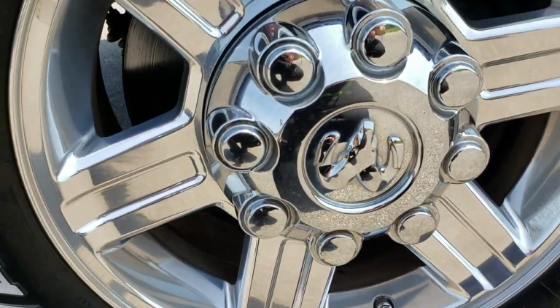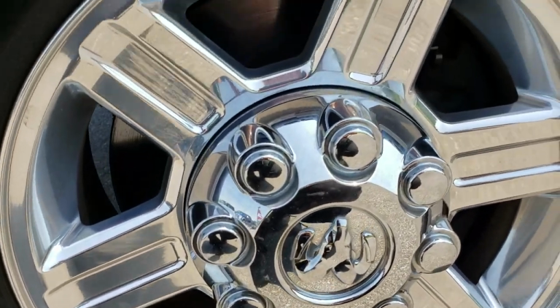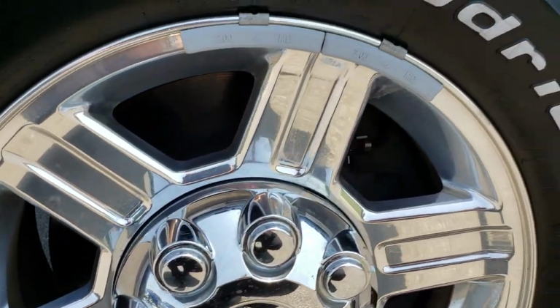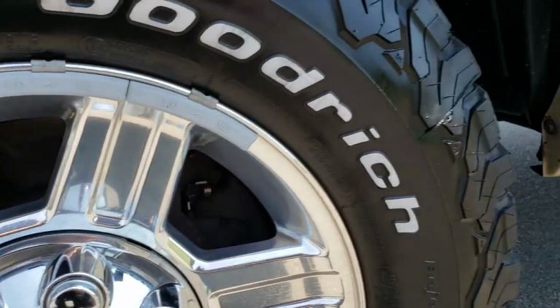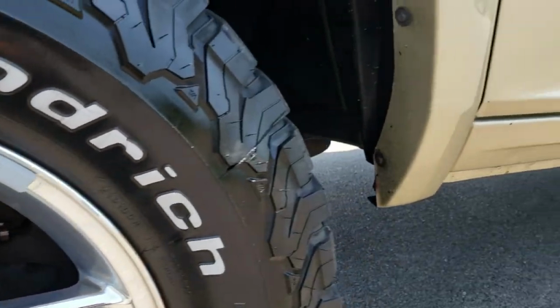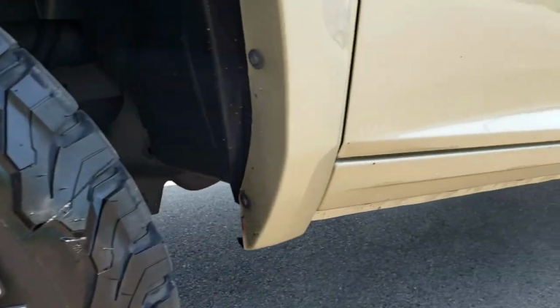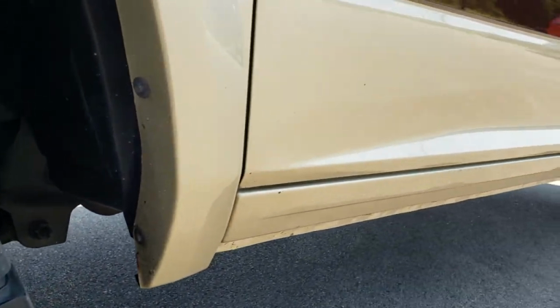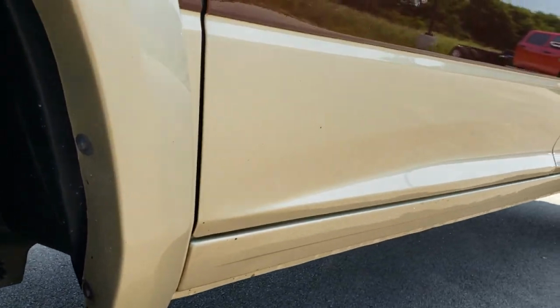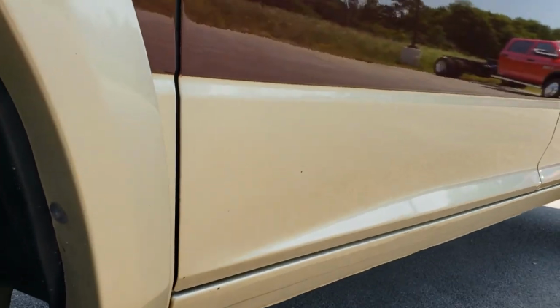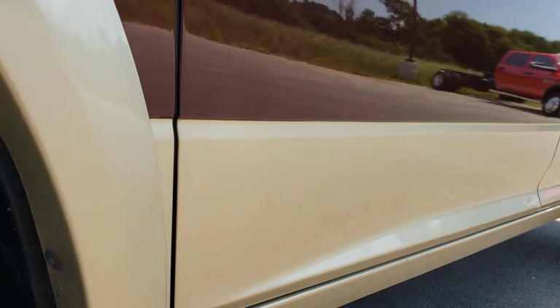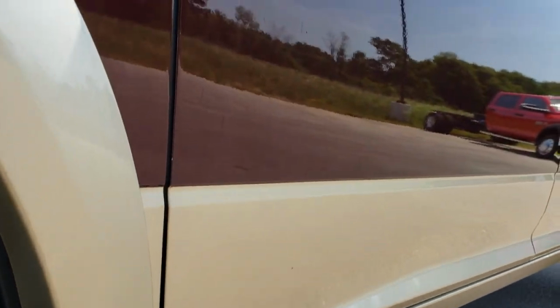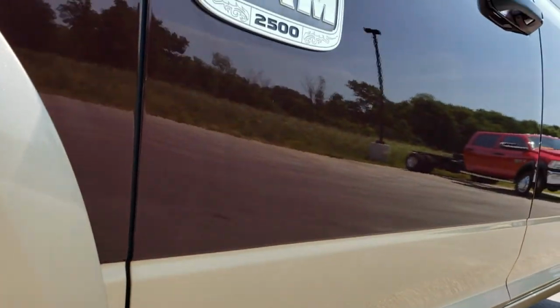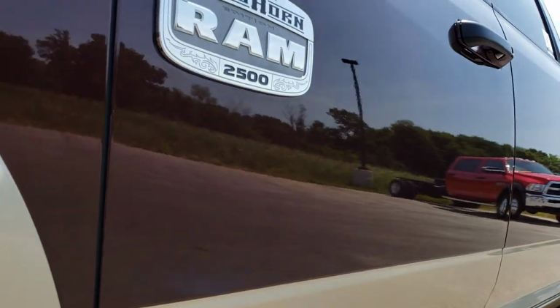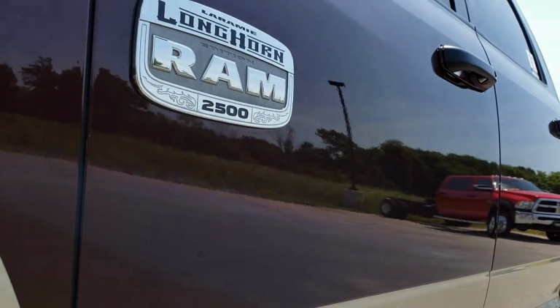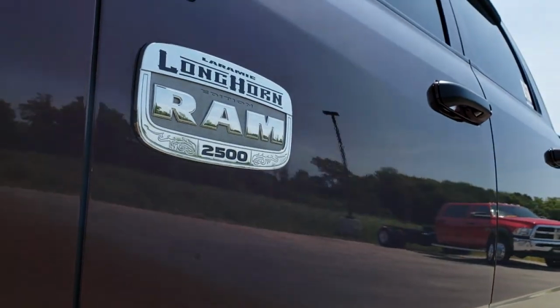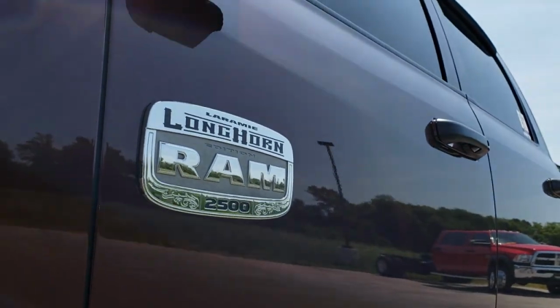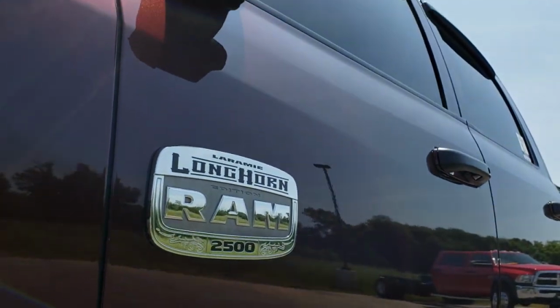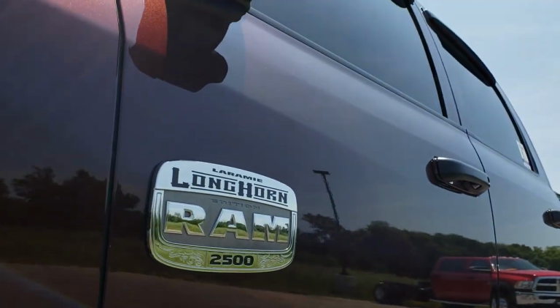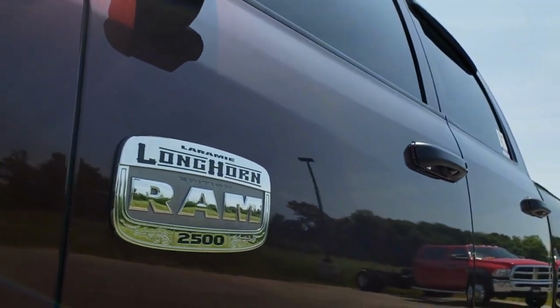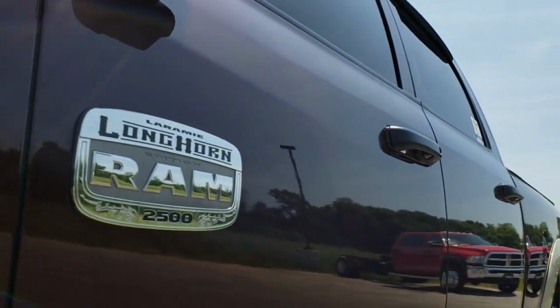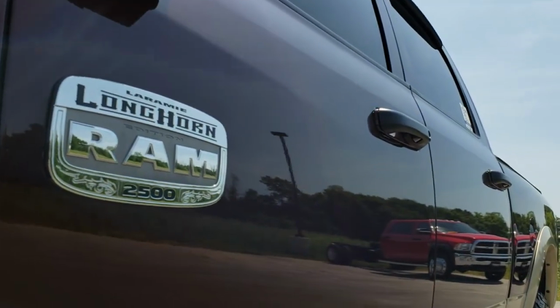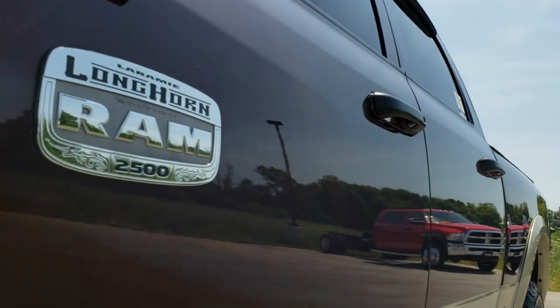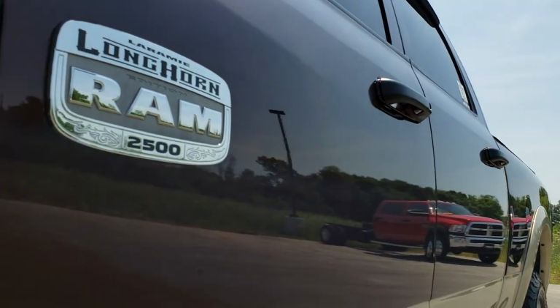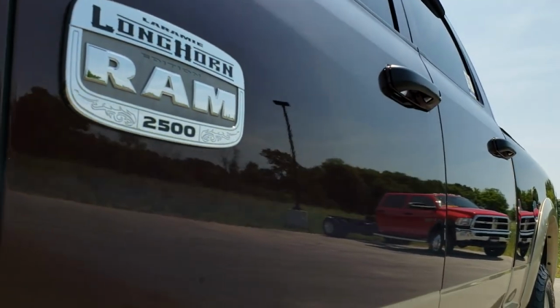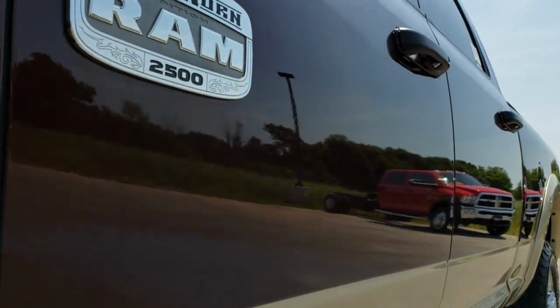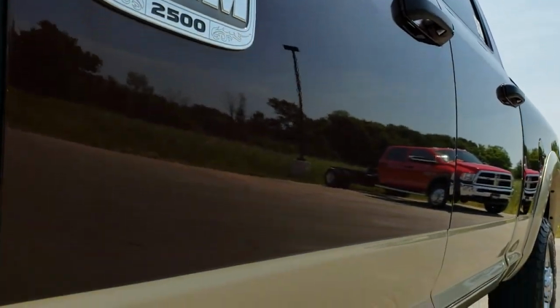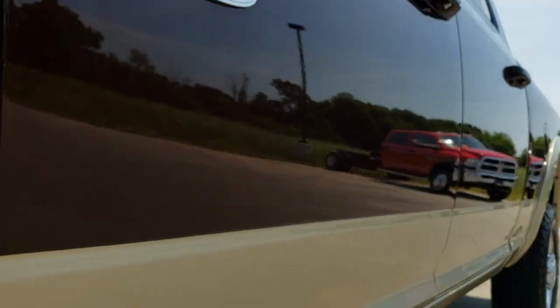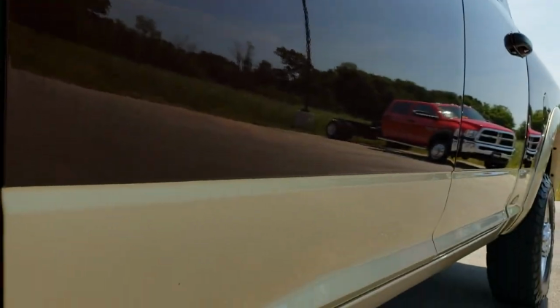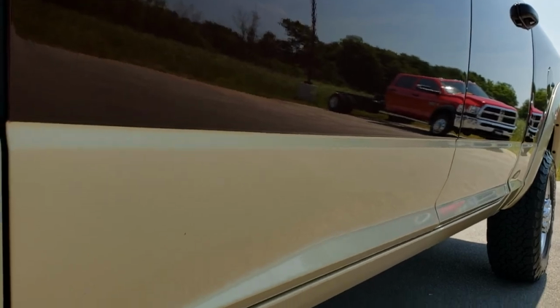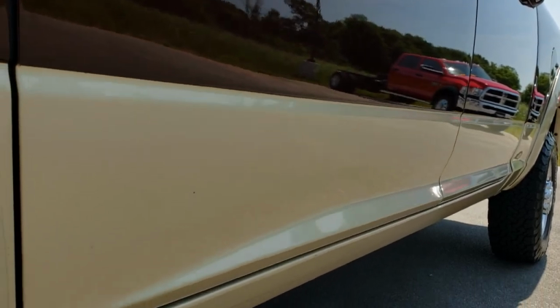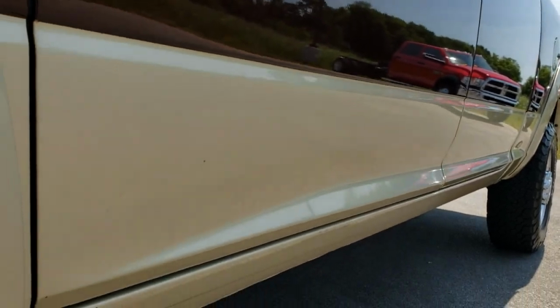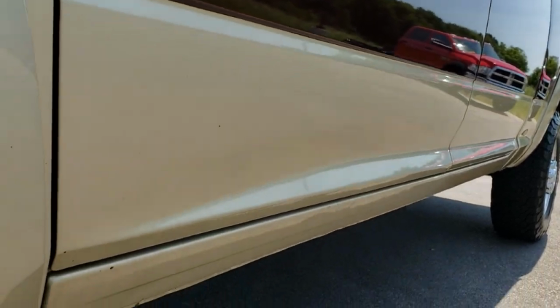We shoot all of our videos in 1080p, so if you have HD capabilities on your computer, tablet, or smartphone device, turn them on now — because it is like you are right here looking at the vehicle with me.